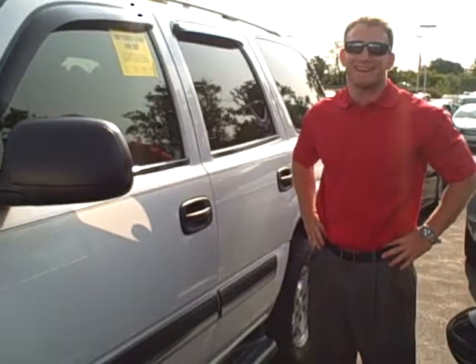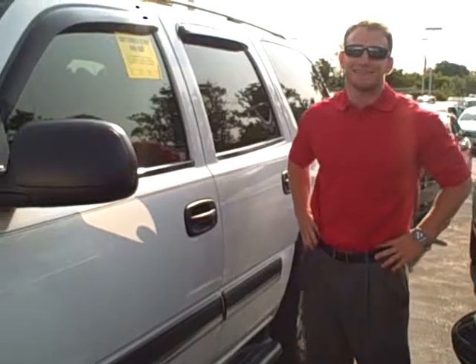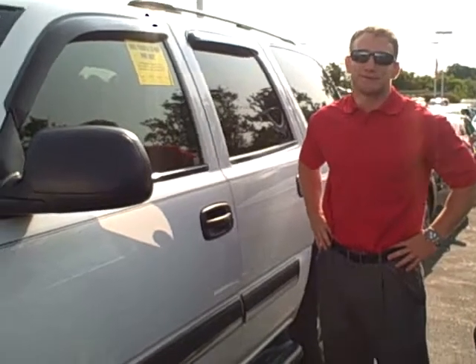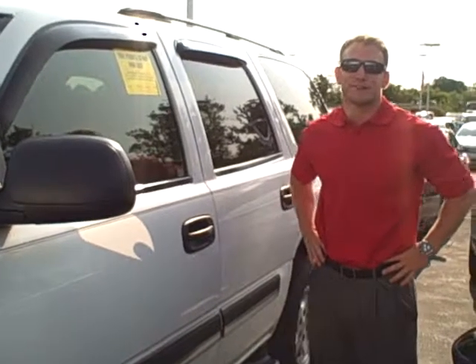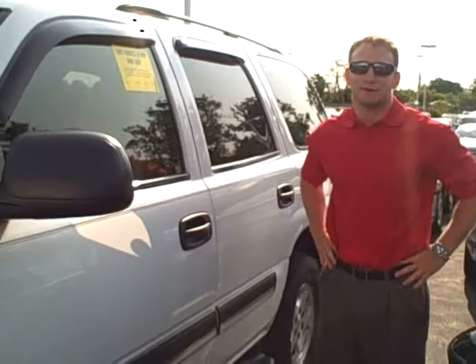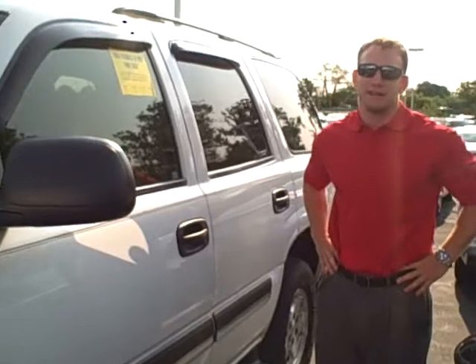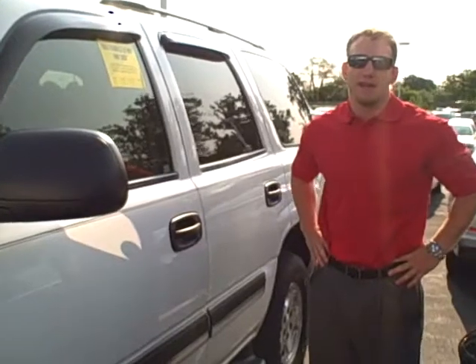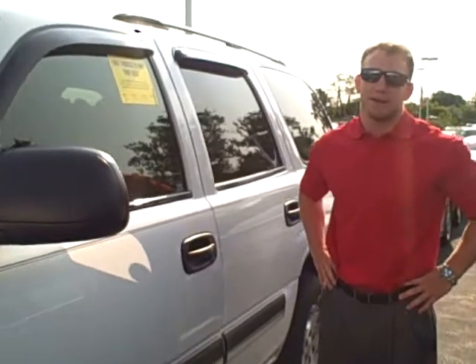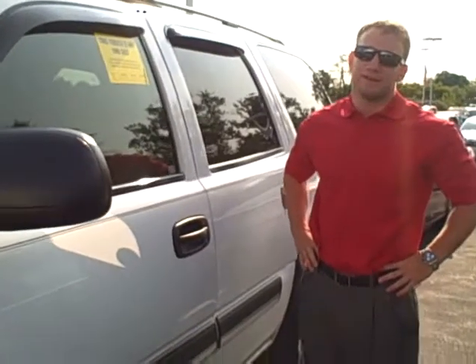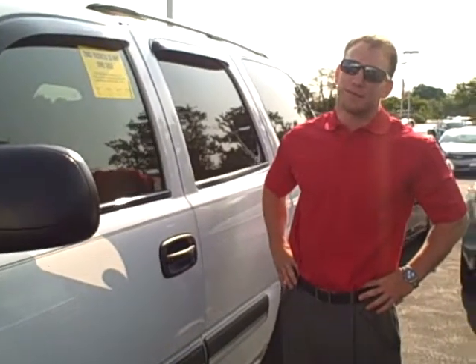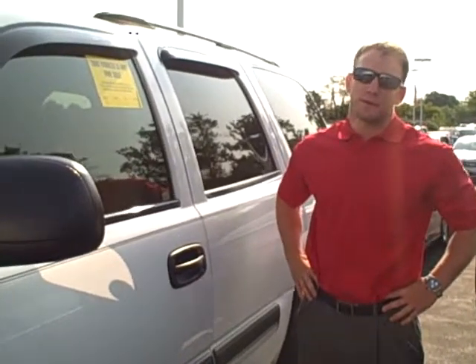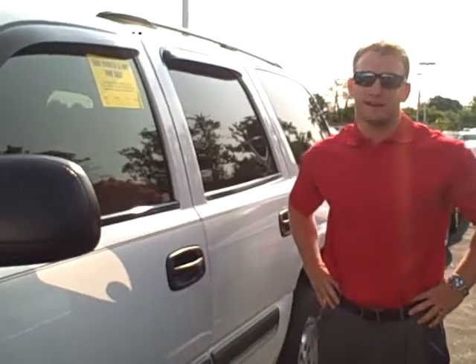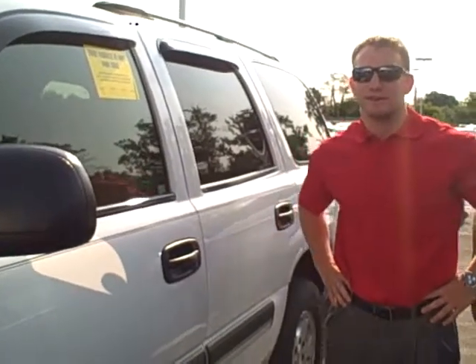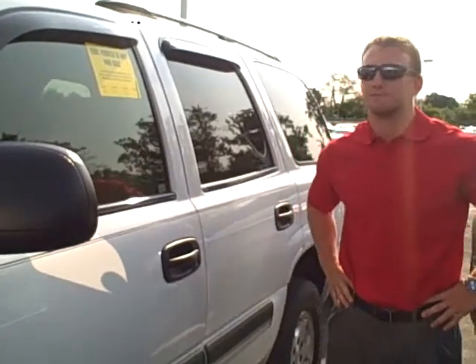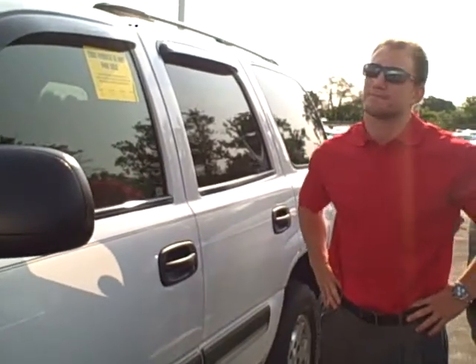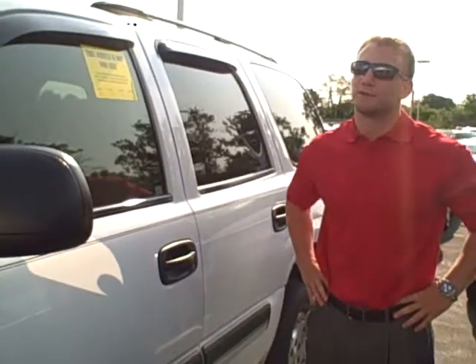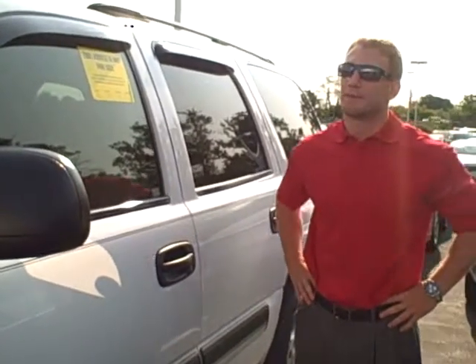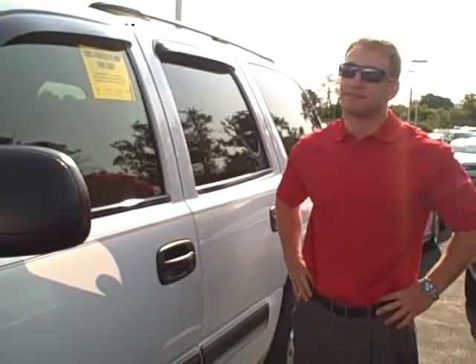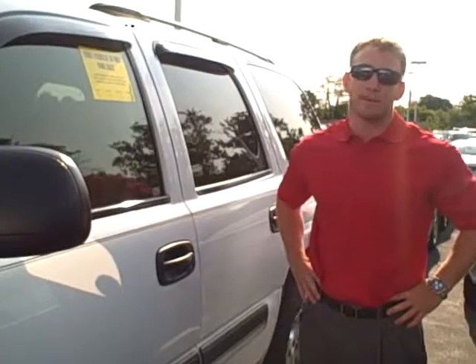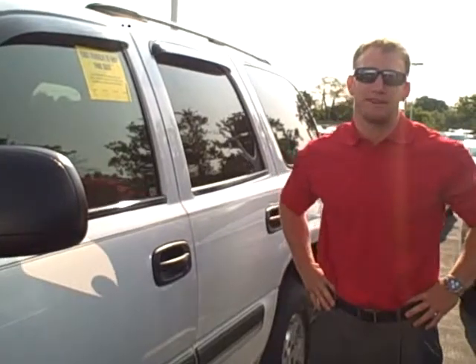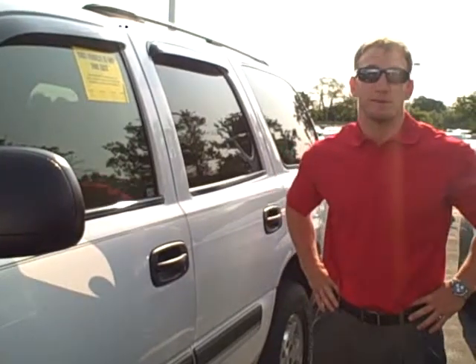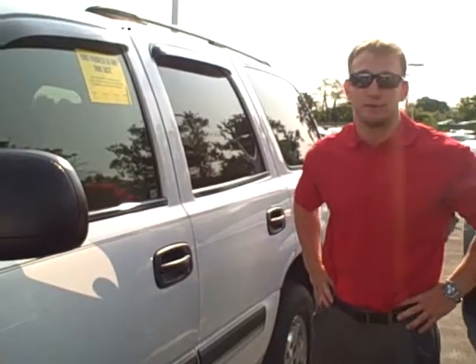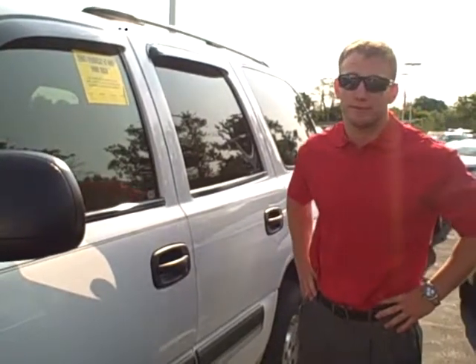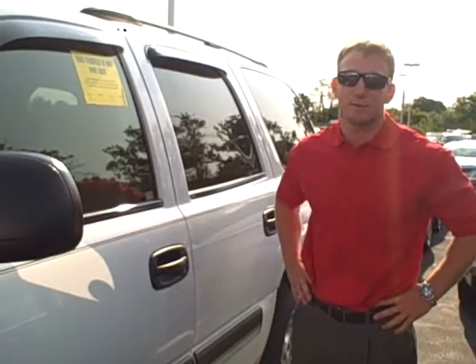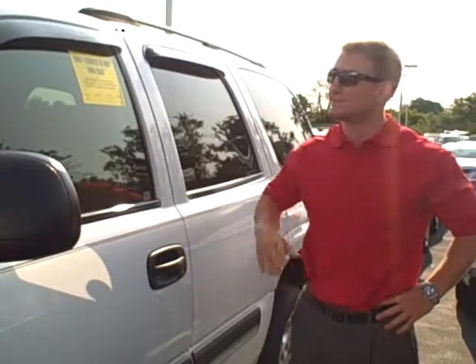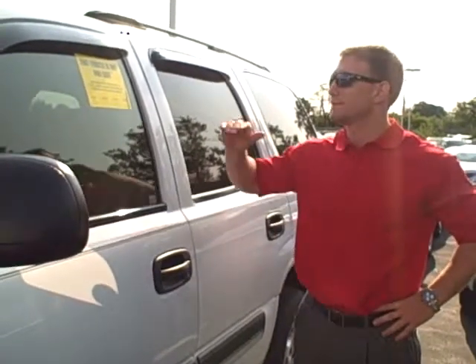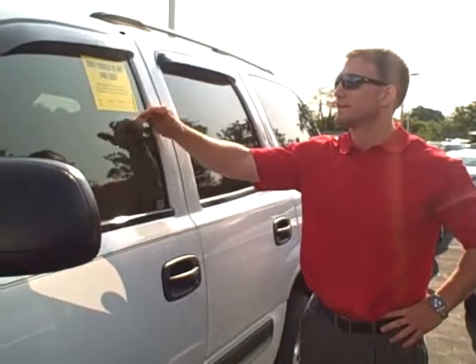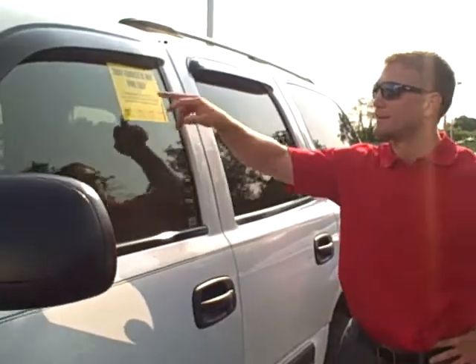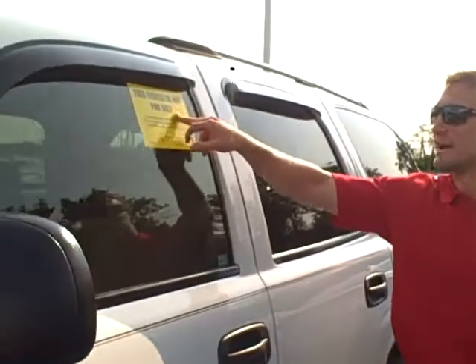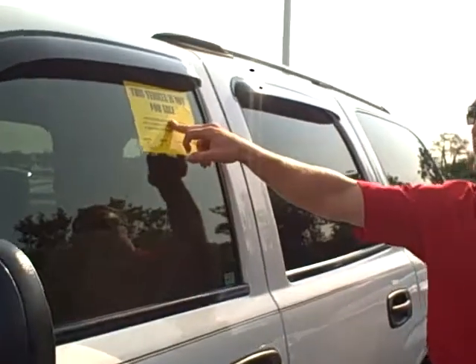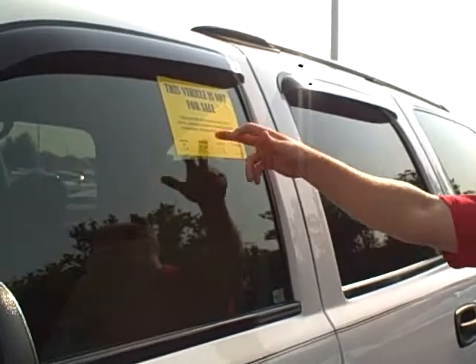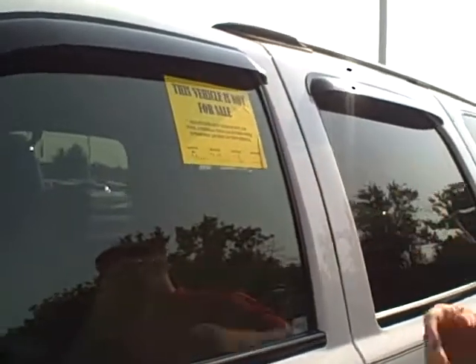Hey guys, this is Corbin Richards out at Hair Chevrolet. I'm coming at you today with a little bit of product knowledge. I notice a lot of people ask when they come in here, especially on used vehicles, what these 'do not for sale' or 'vehicle is not for sale' stickers mean.